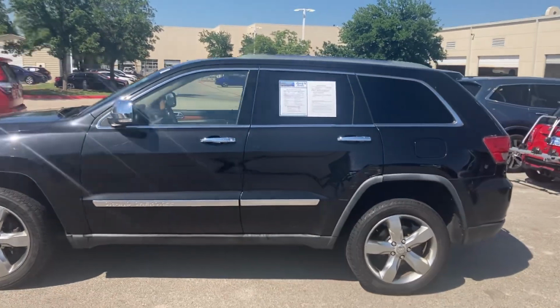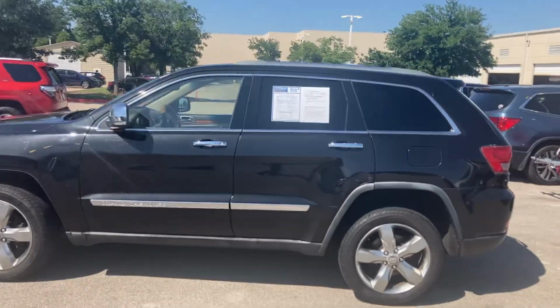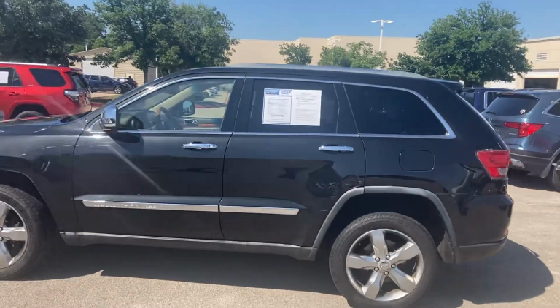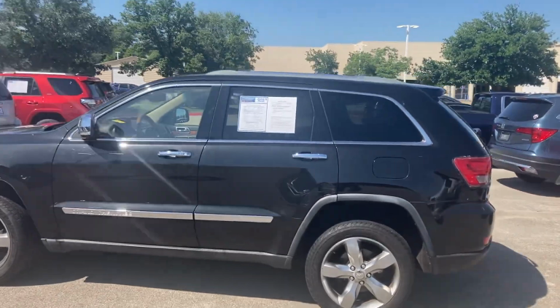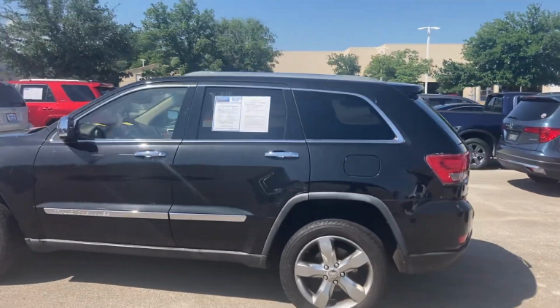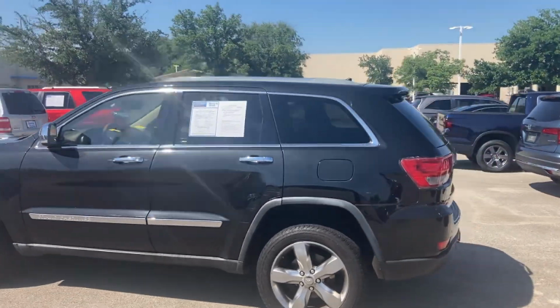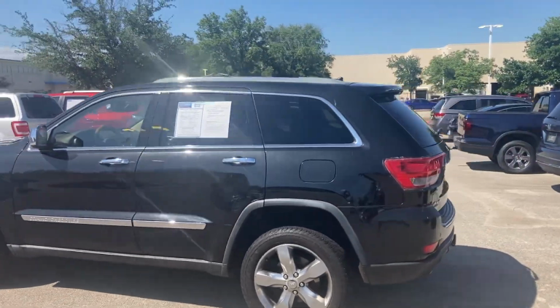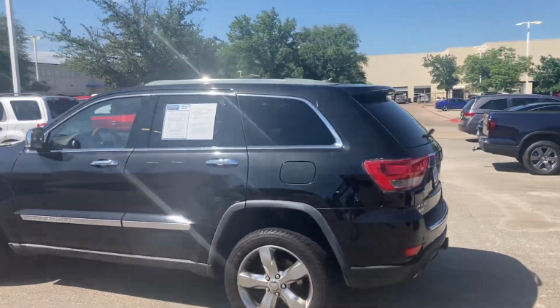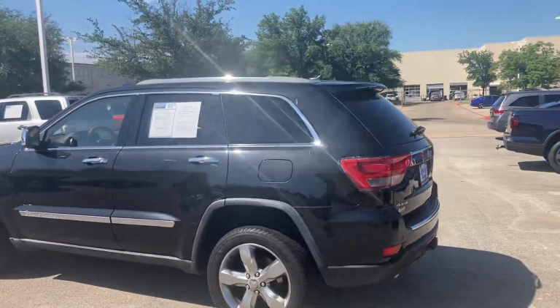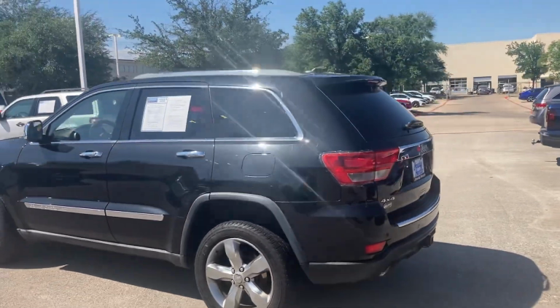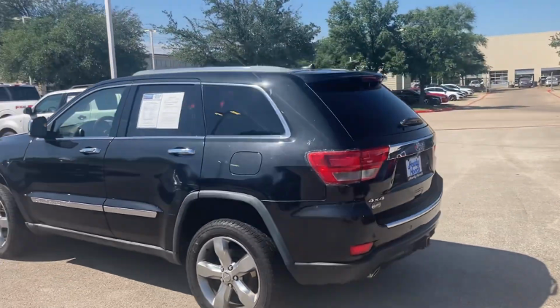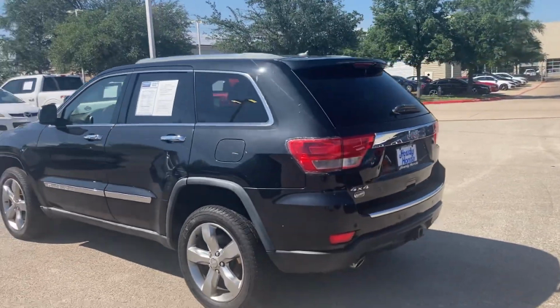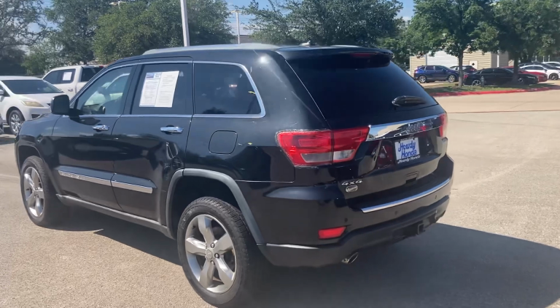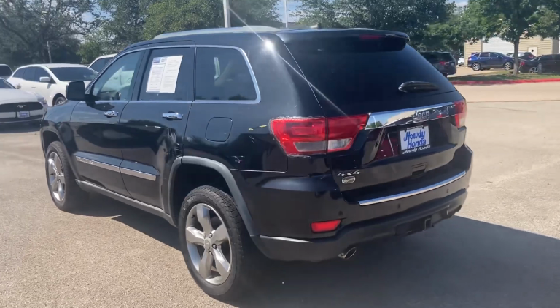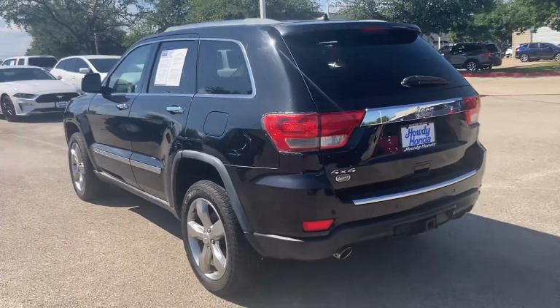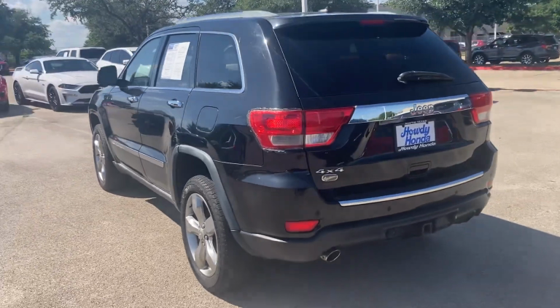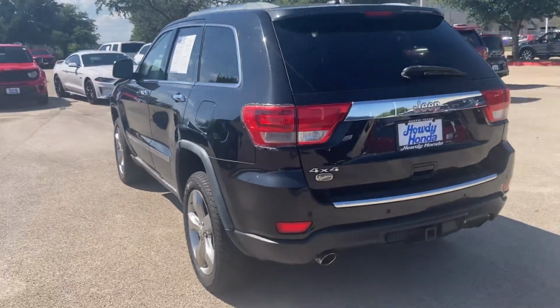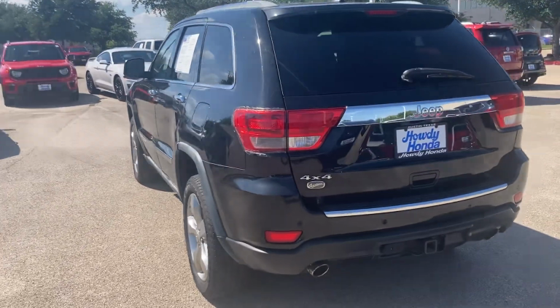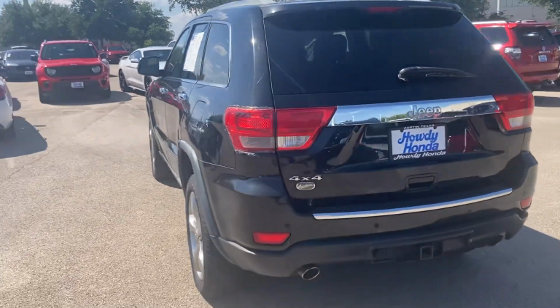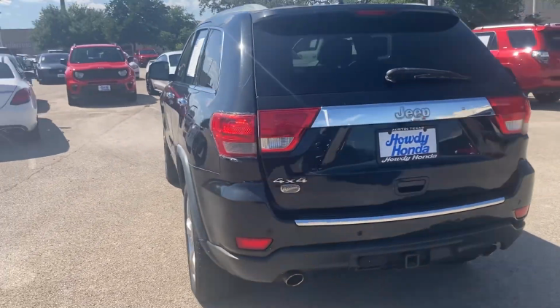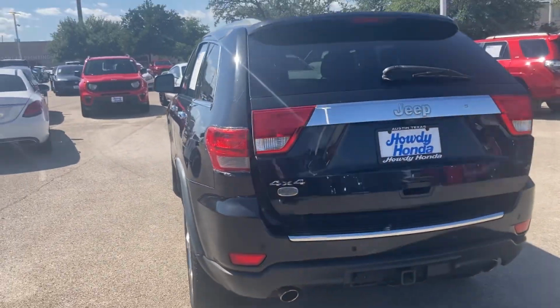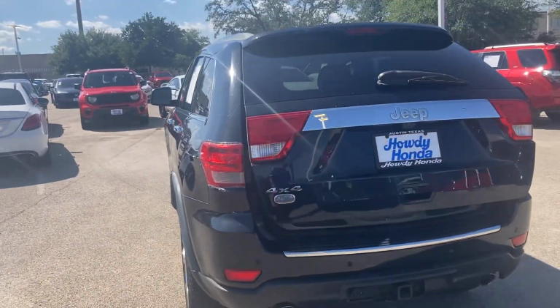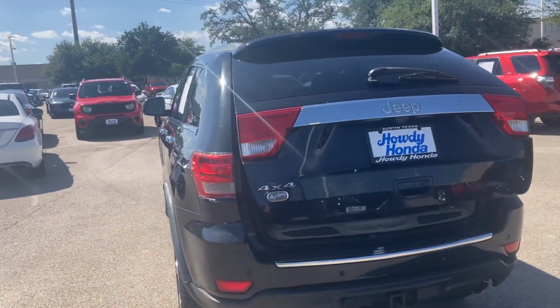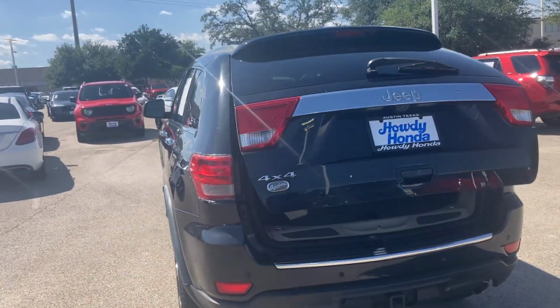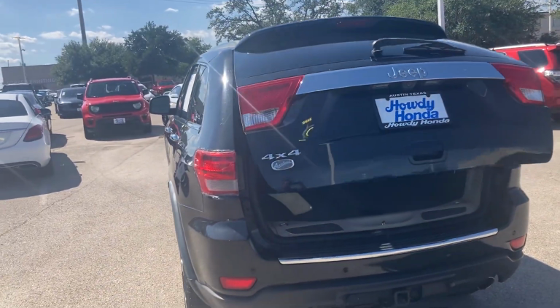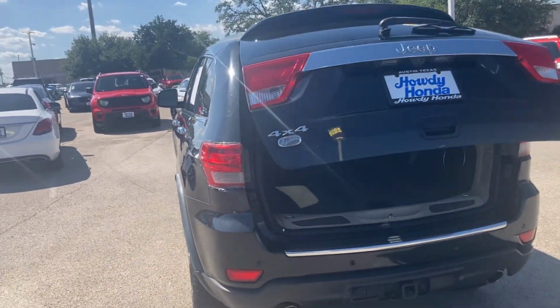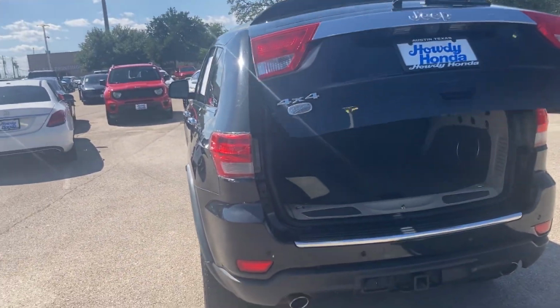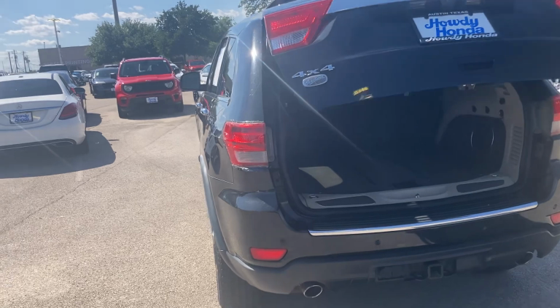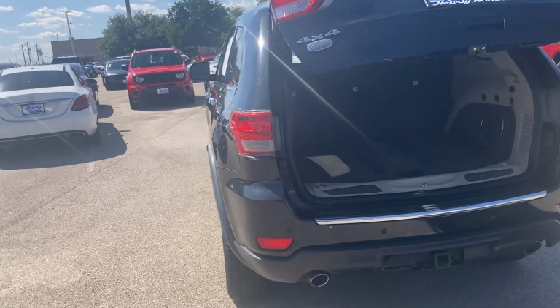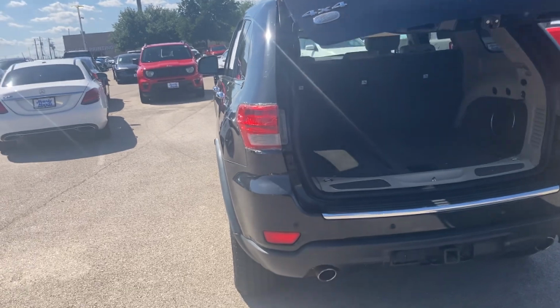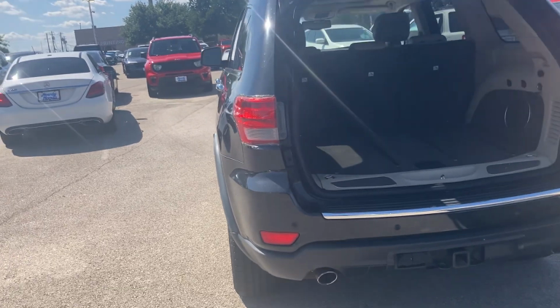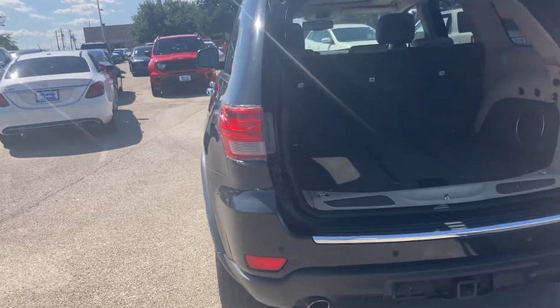It is super nice. It does have a lot of good features. It's got a remote start, and it also has the automatic lift gate as well. It is the Overland, like you were saying that you were interested in.